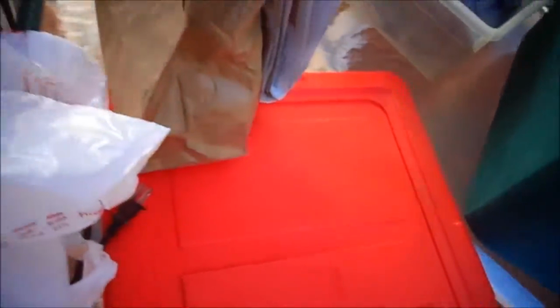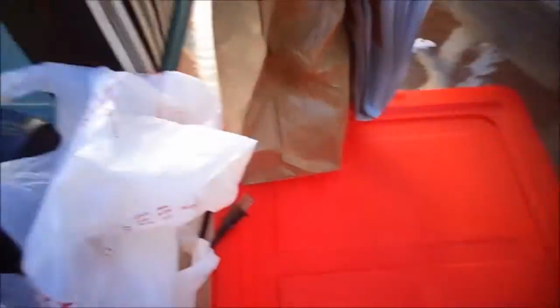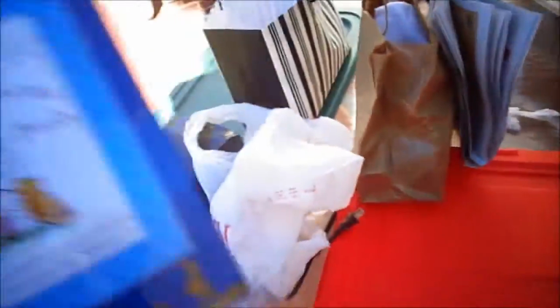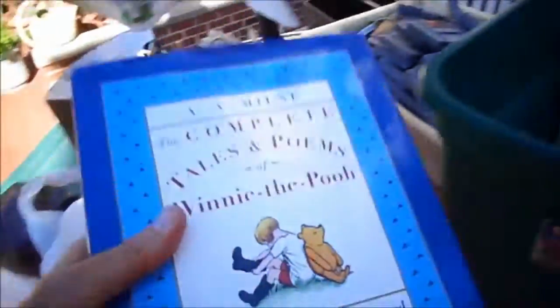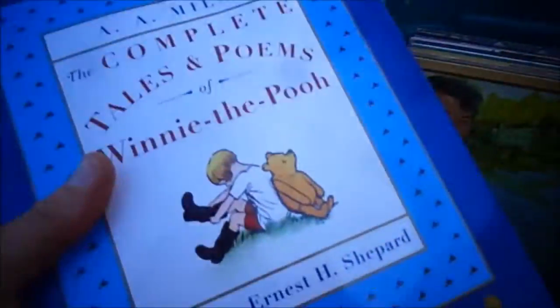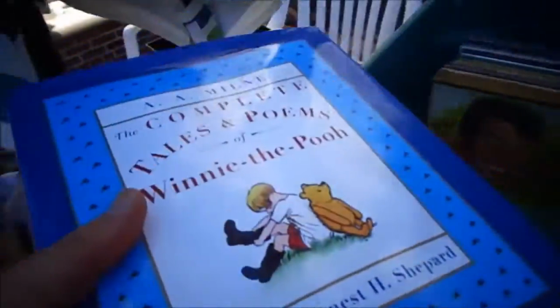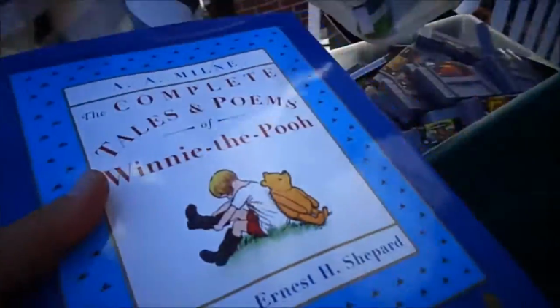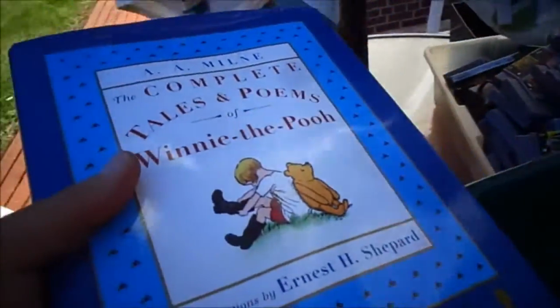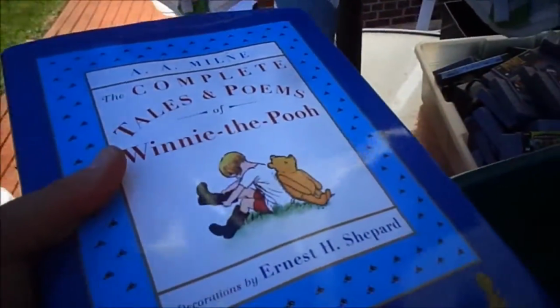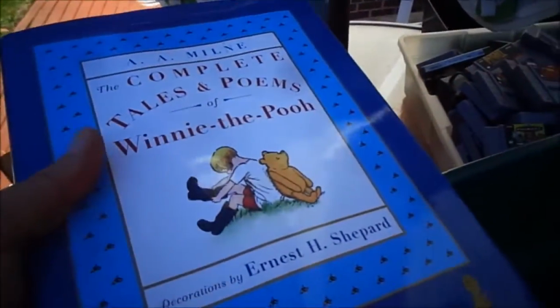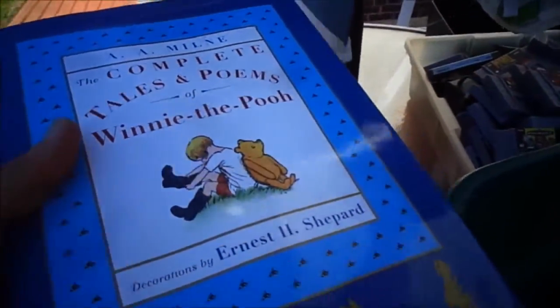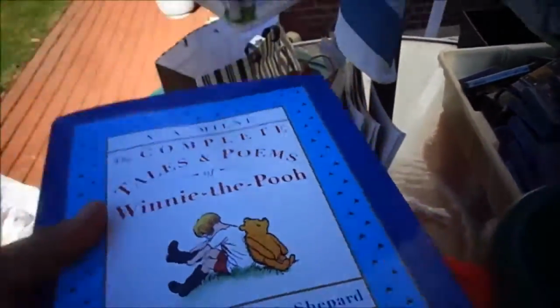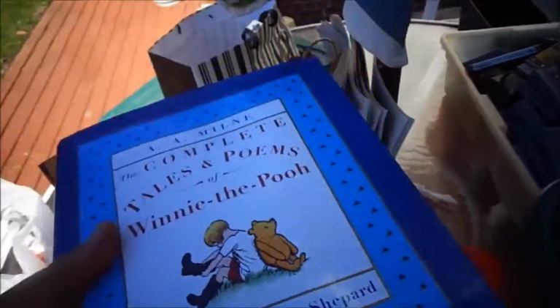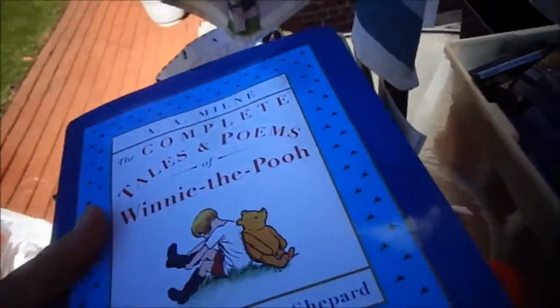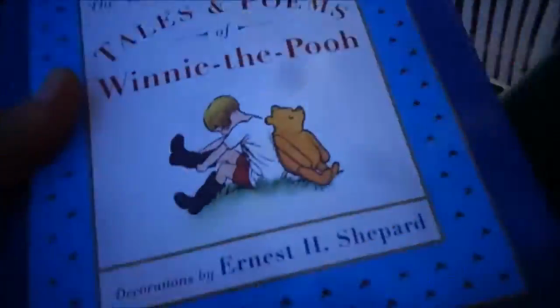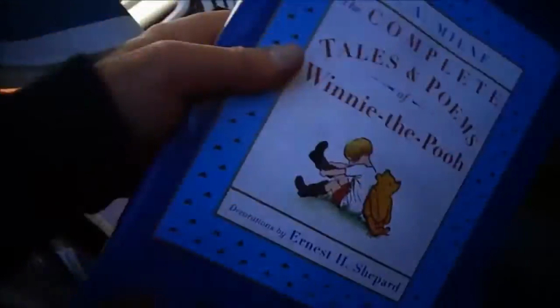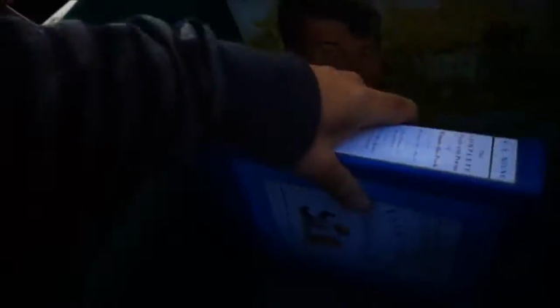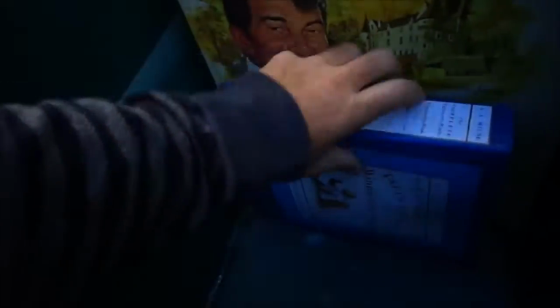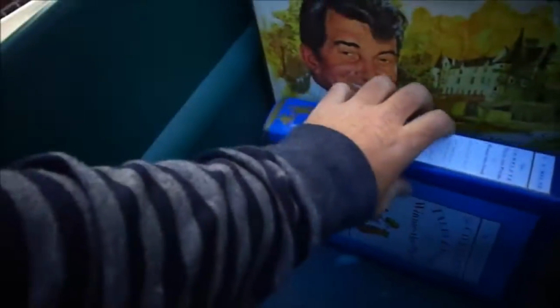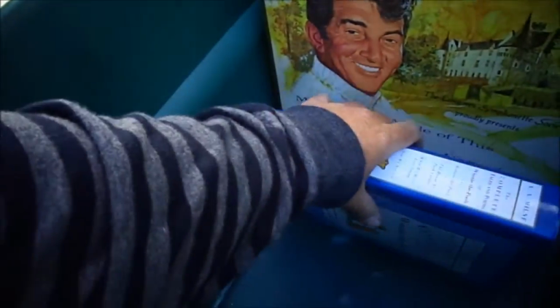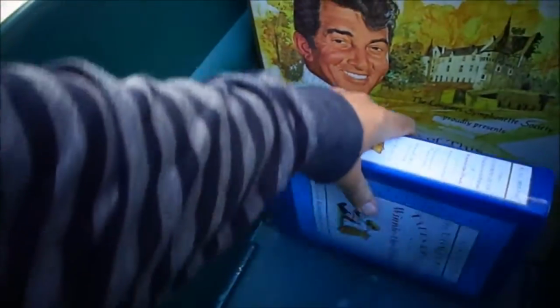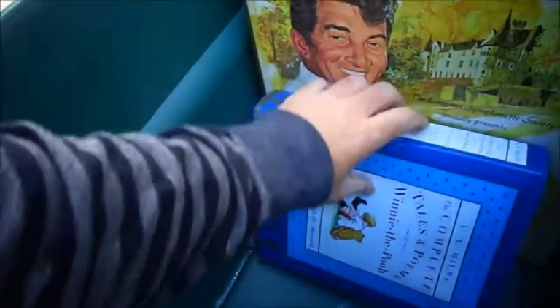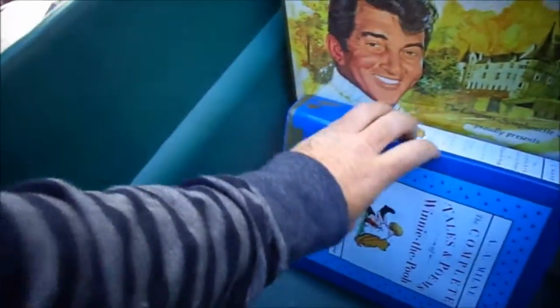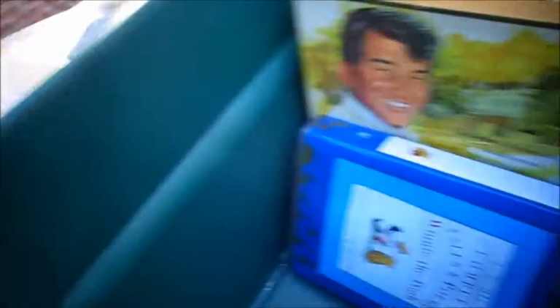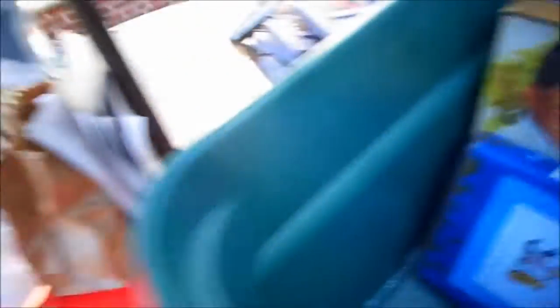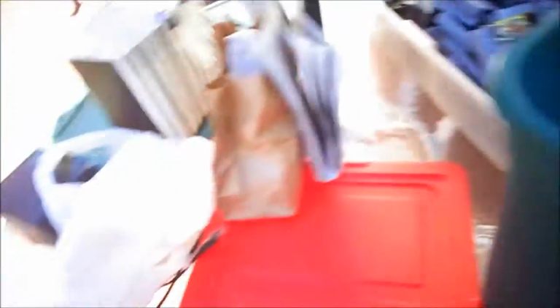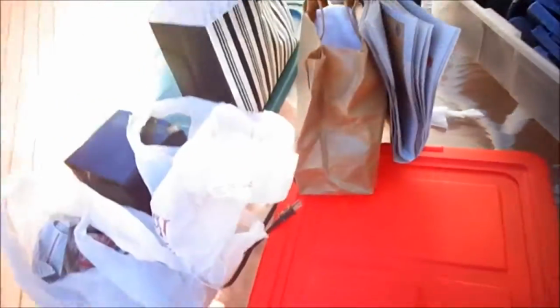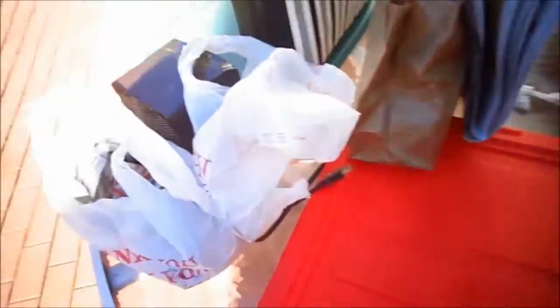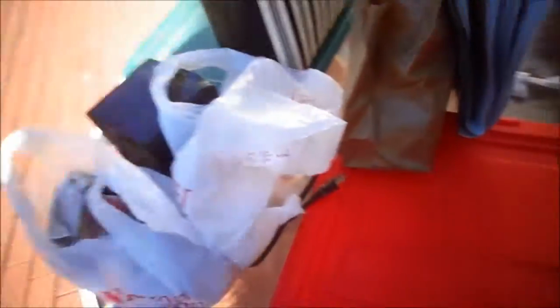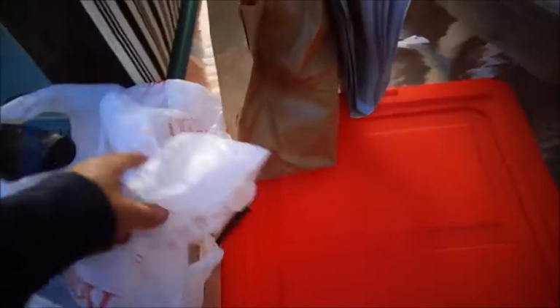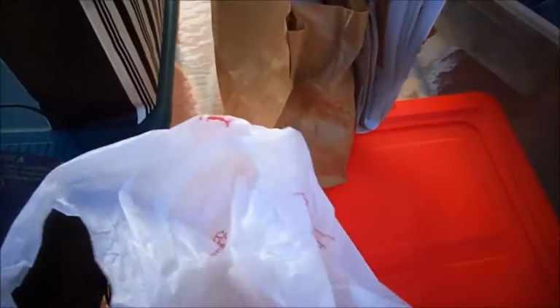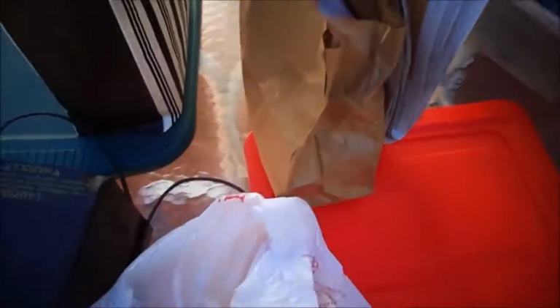For a friend I got the Complete Tales and Poems of Winnie the Pooh. This is a gift to a friend — well, her daughter just had a baby.